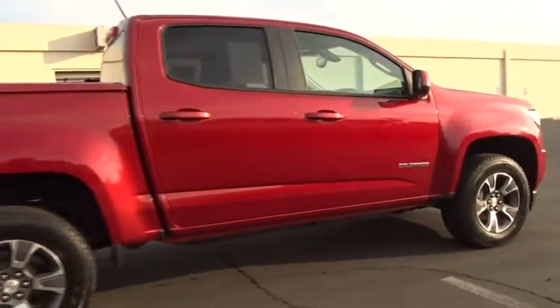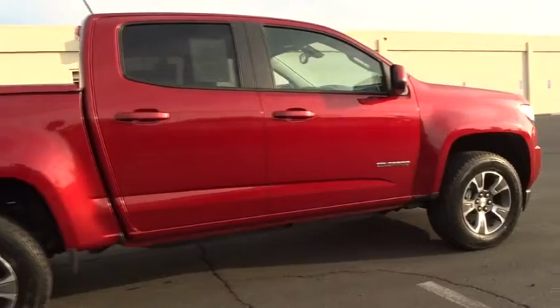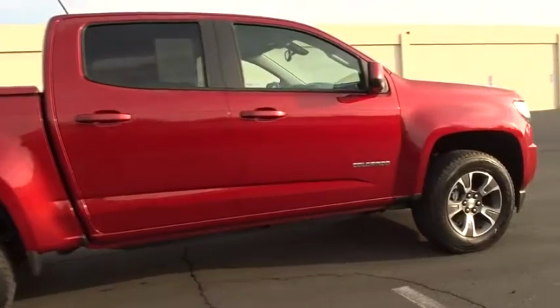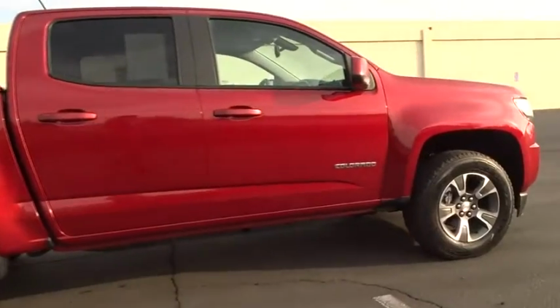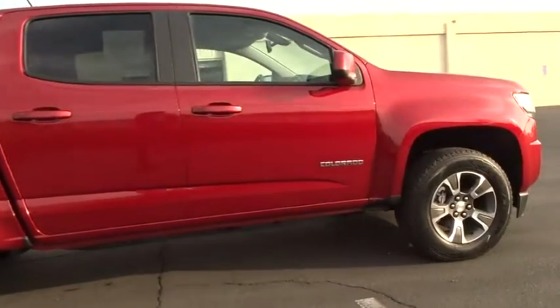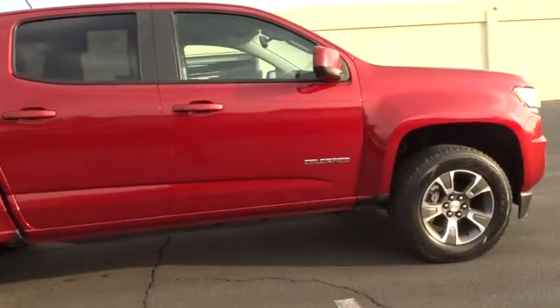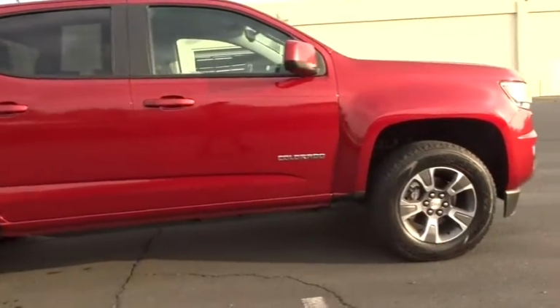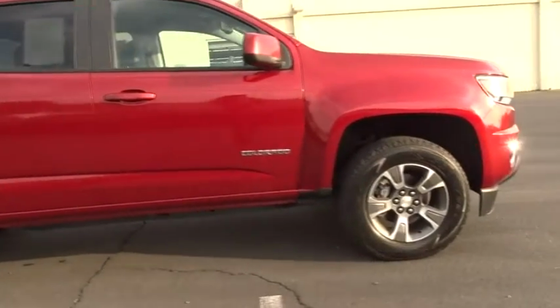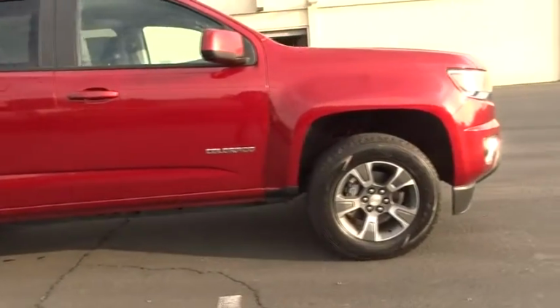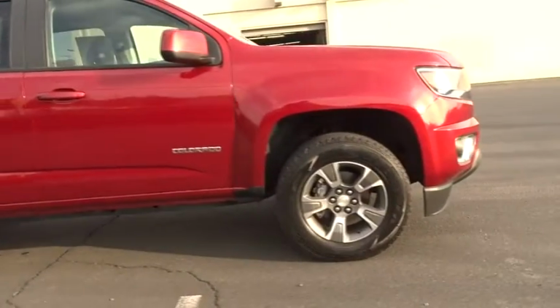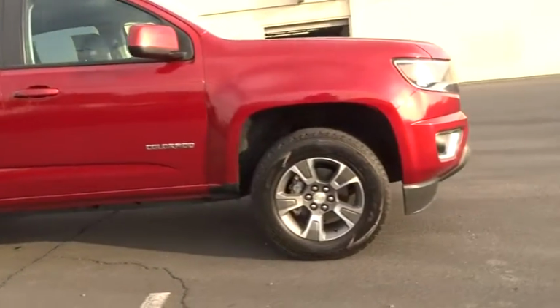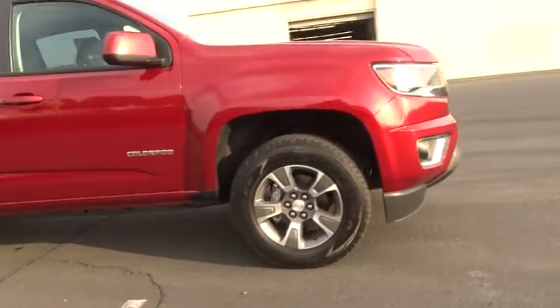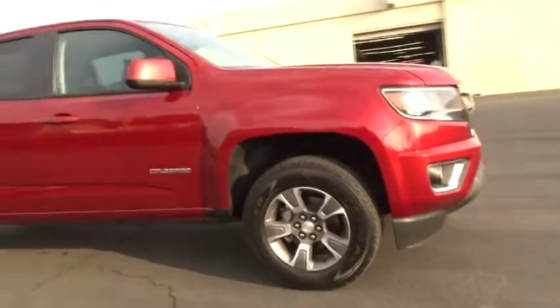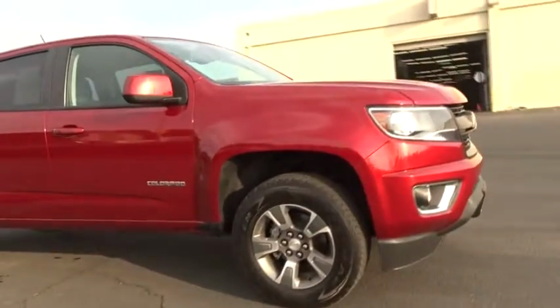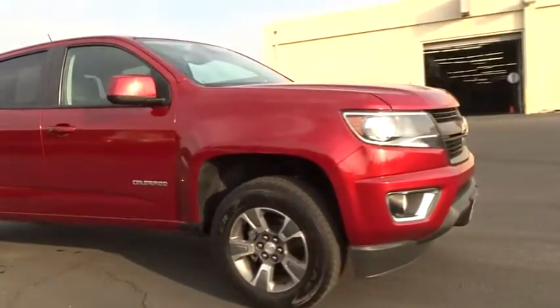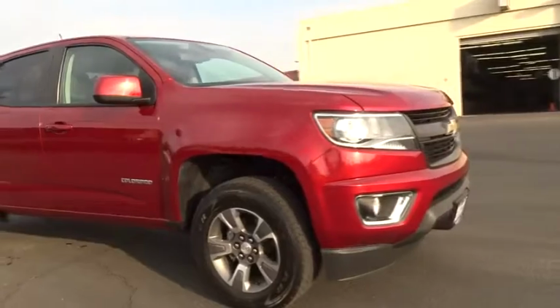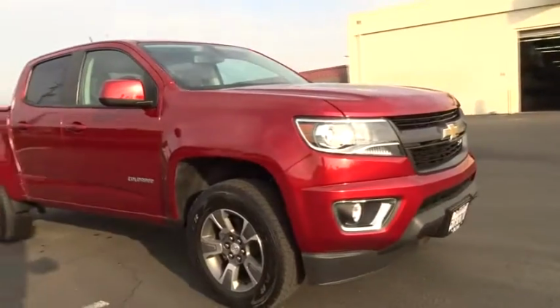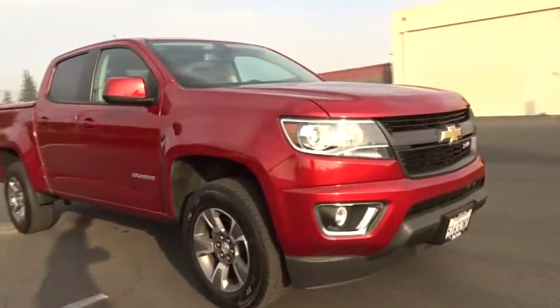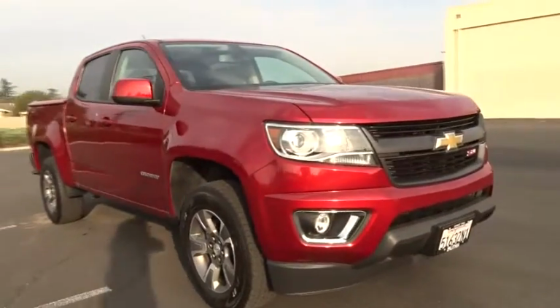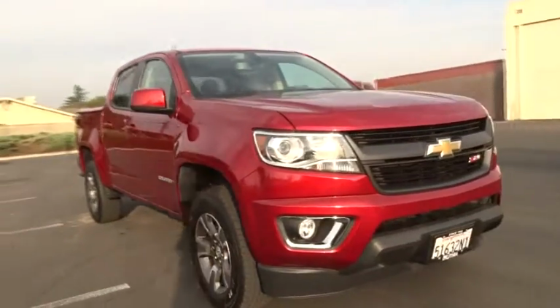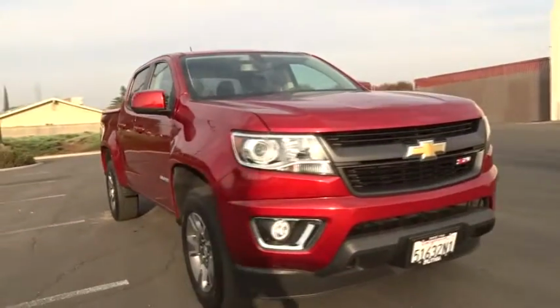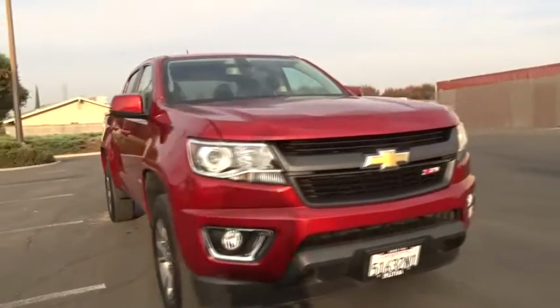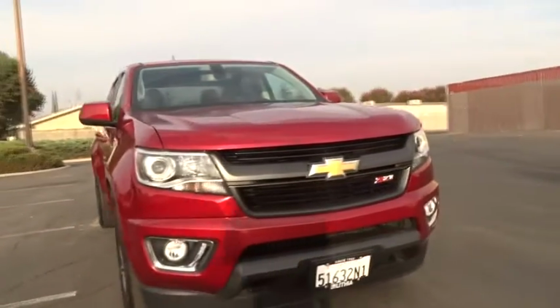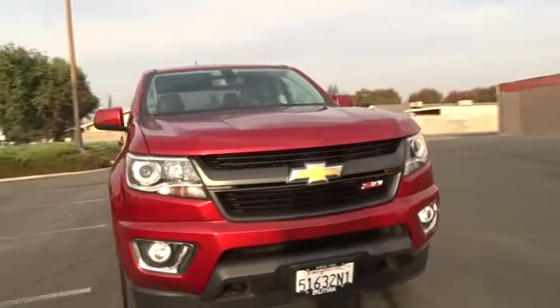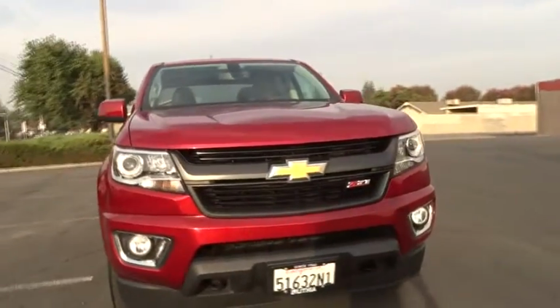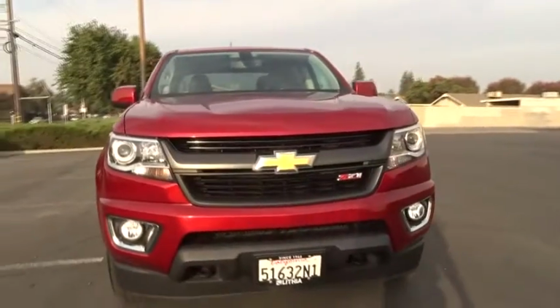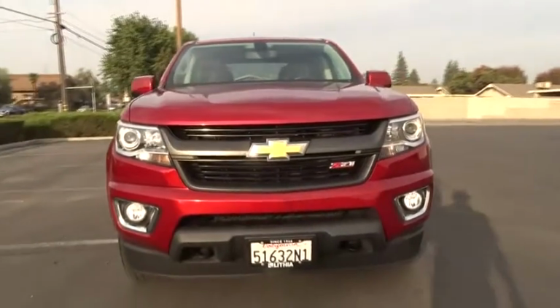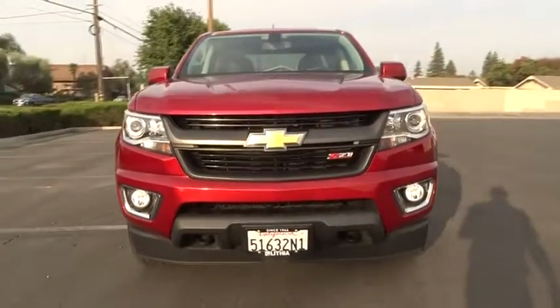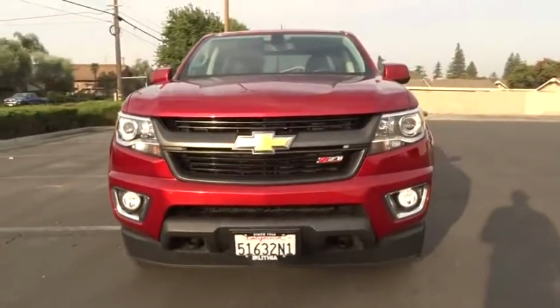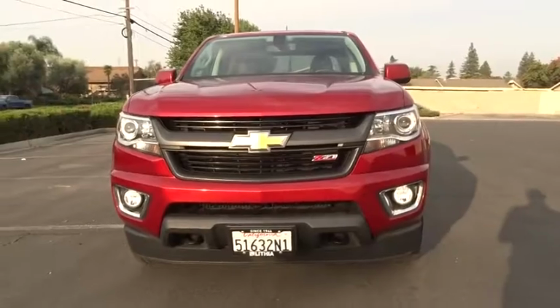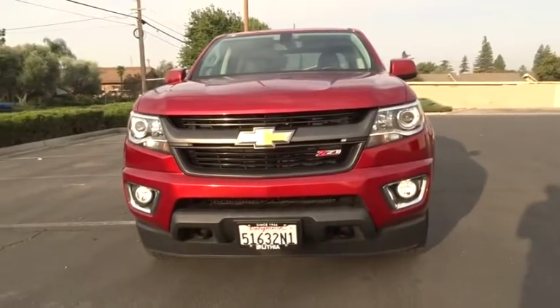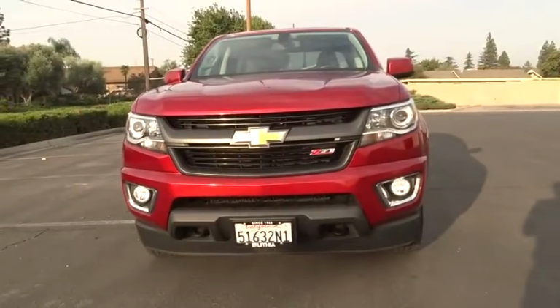Four-wheel disc brakes, rear defrost, premium sound system, AM-FM stereo radio, climate control, bucket seats, fog lamps. Searching for a dependable vehicle that looks great, too? You found it, so stop in today.